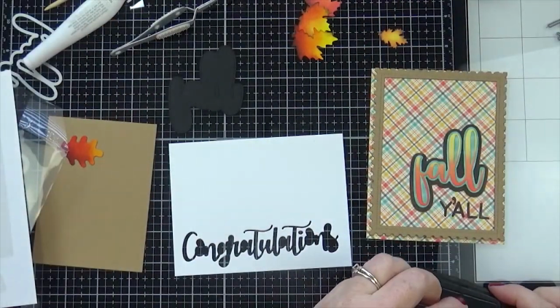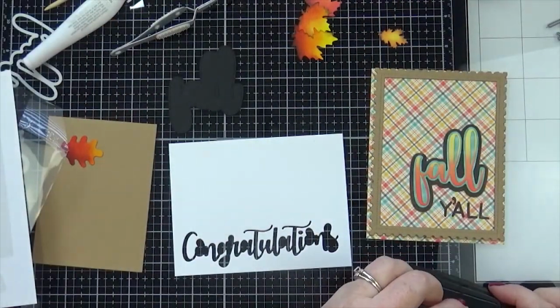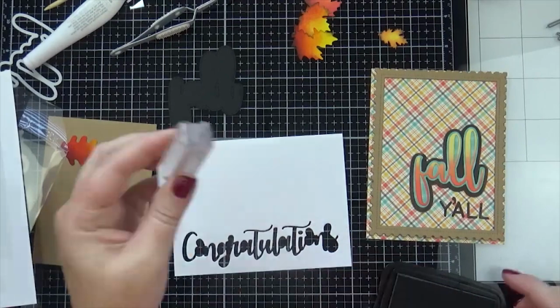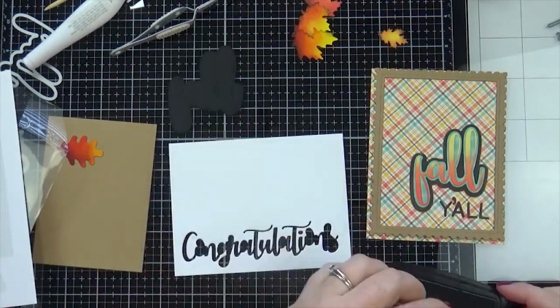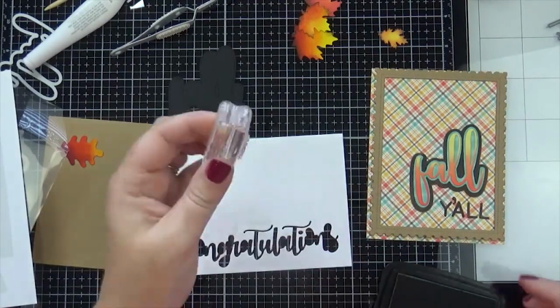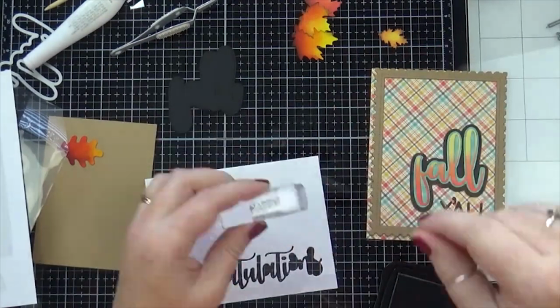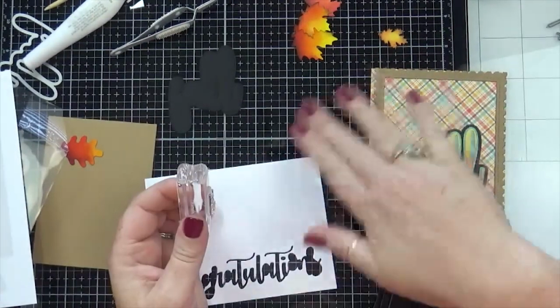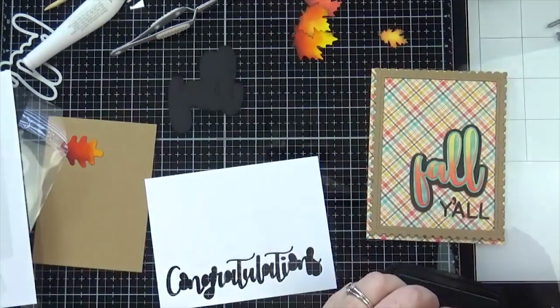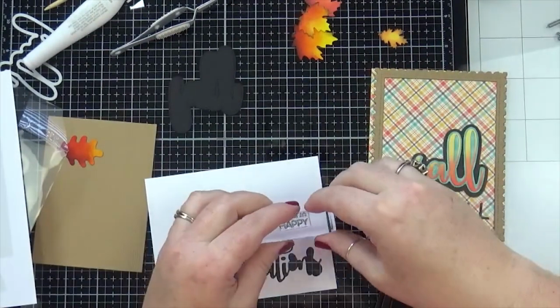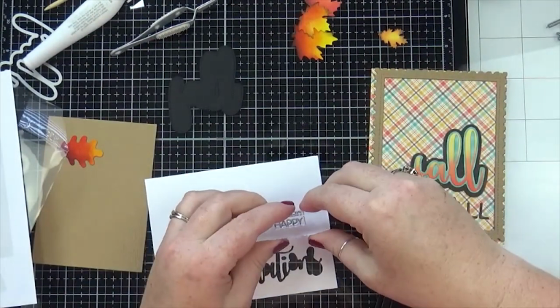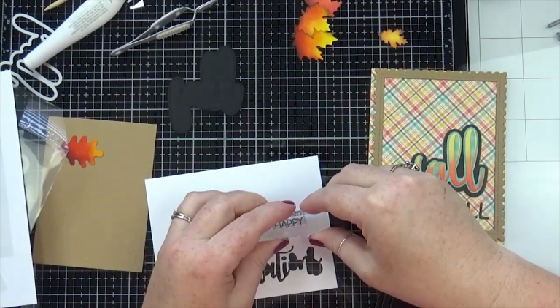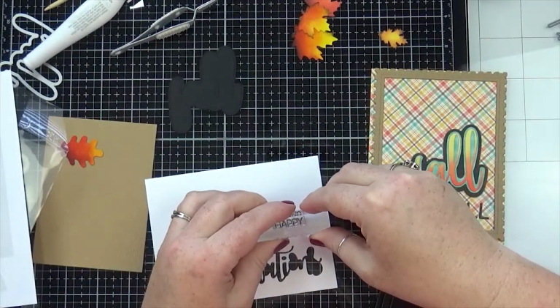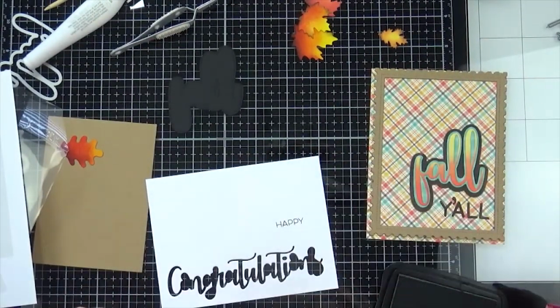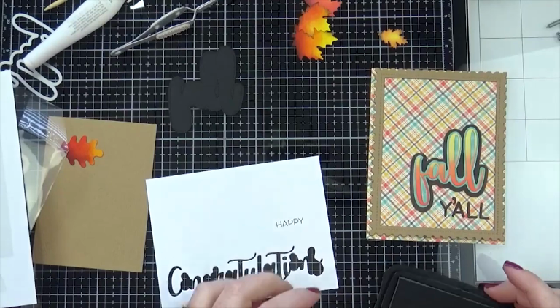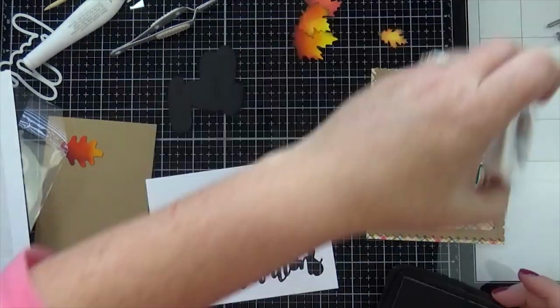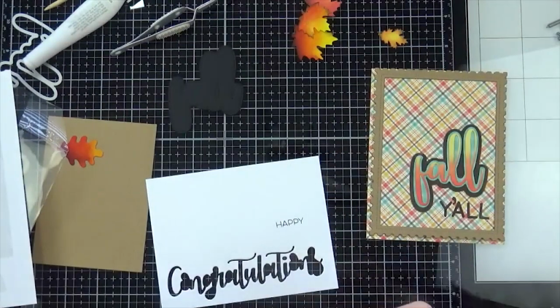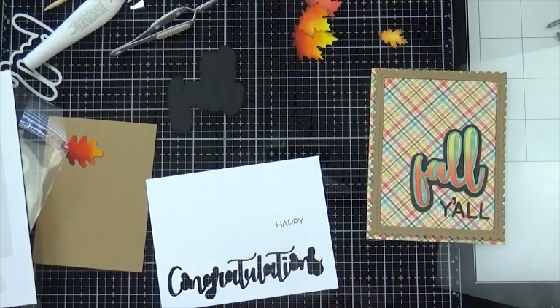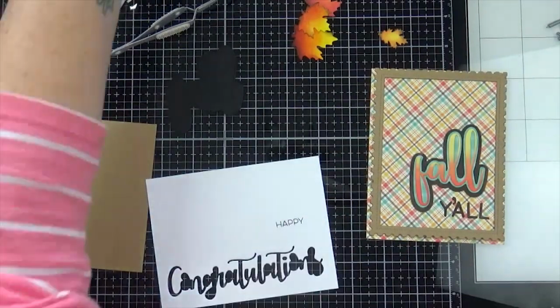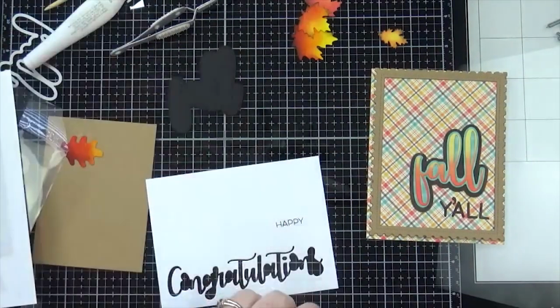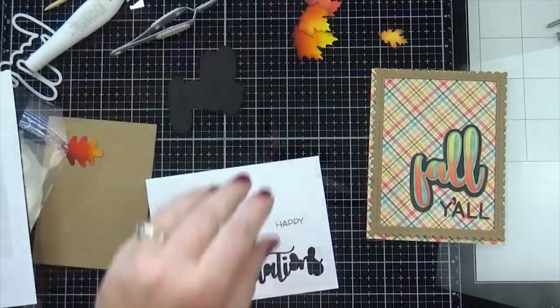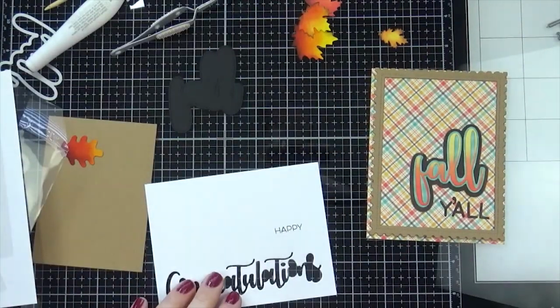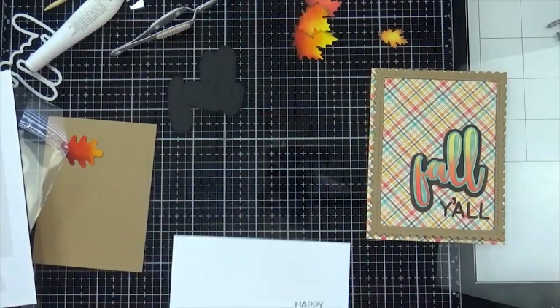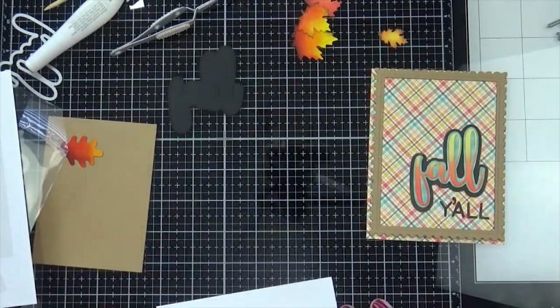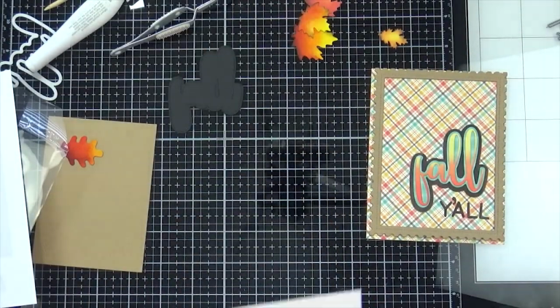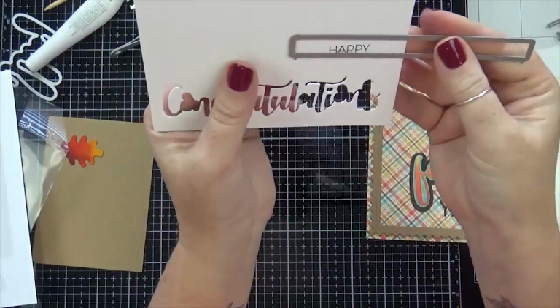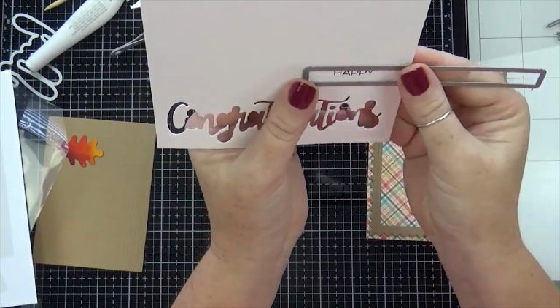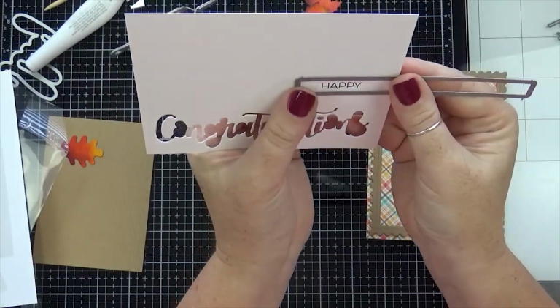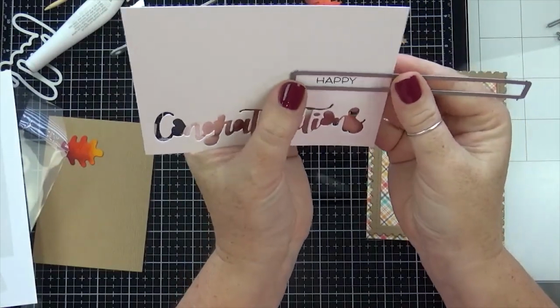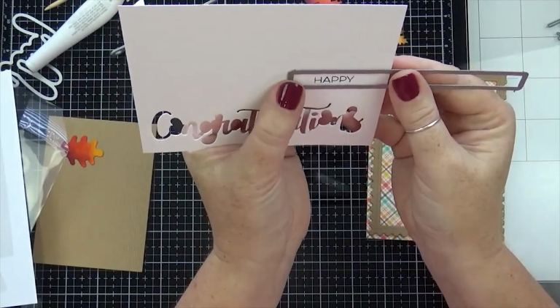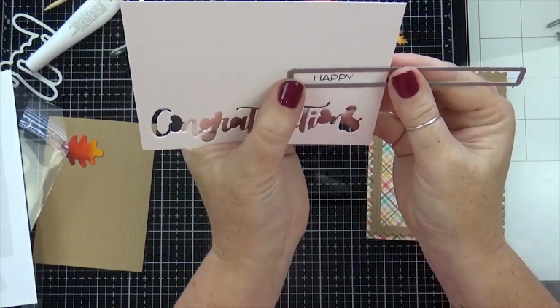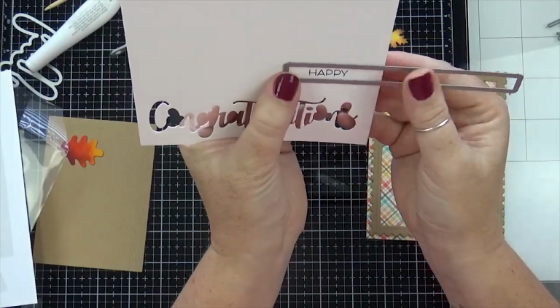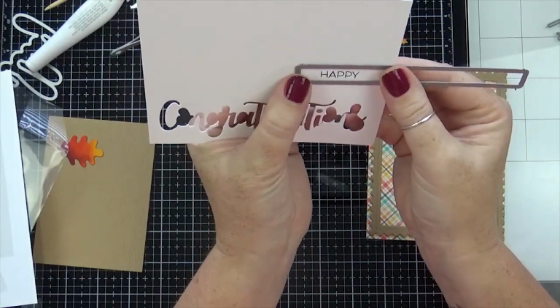I was really excited to use the Rounded Alphabet by Simon Says Stamp — I've had it for a little bit and haven't used it yet. That's what I used for the 'y'all' part of the sentiment, and the 'happy' is part of the fall stamp set.